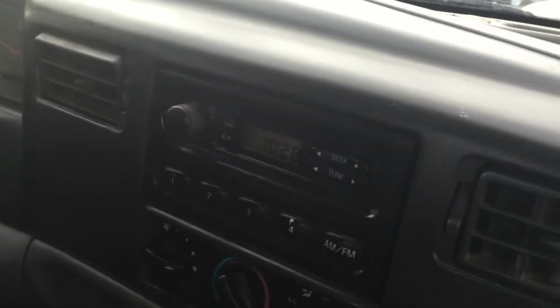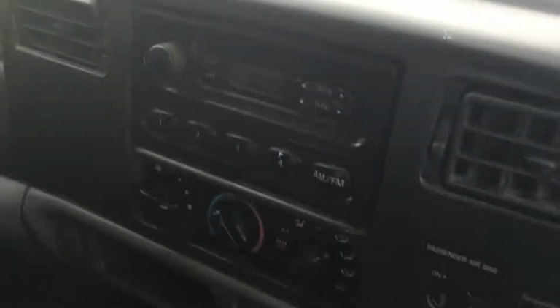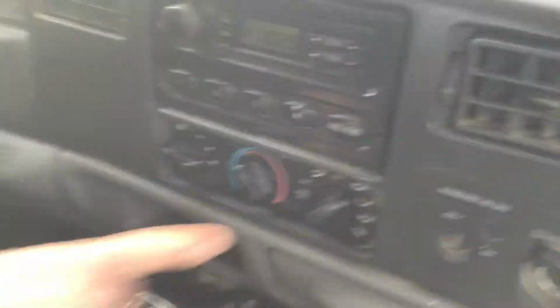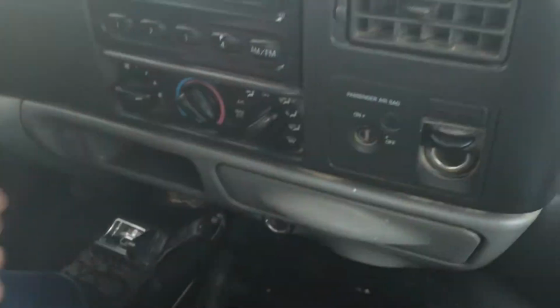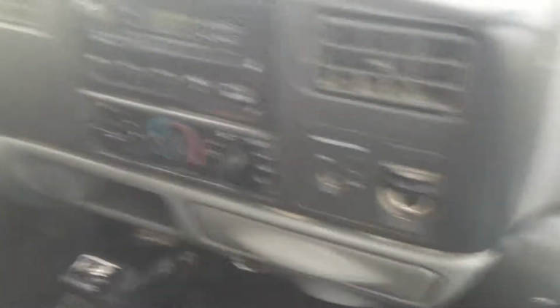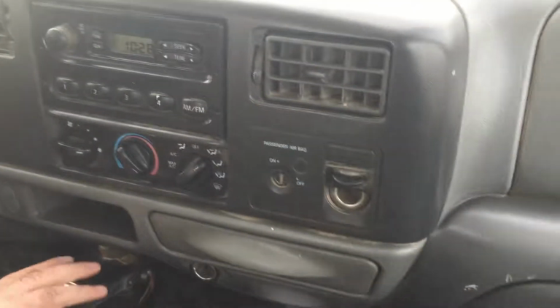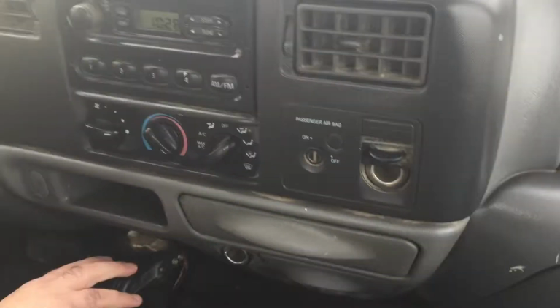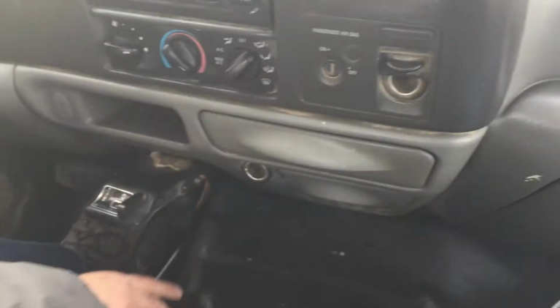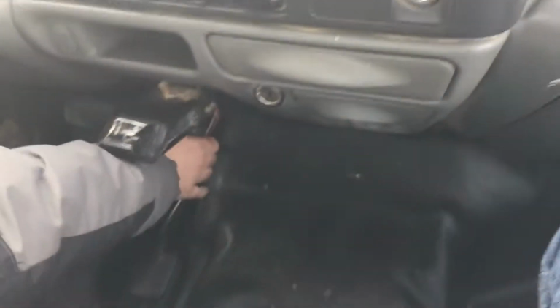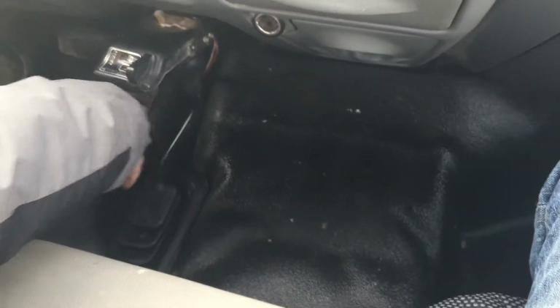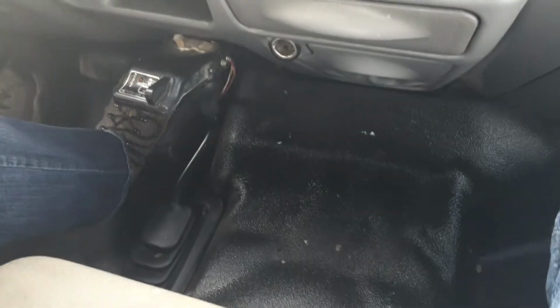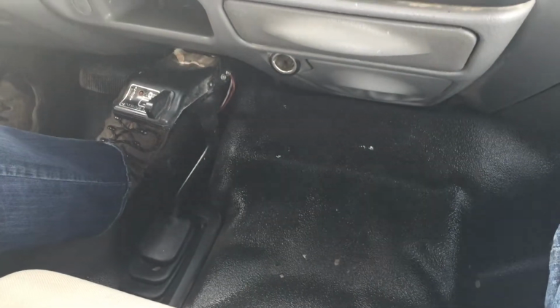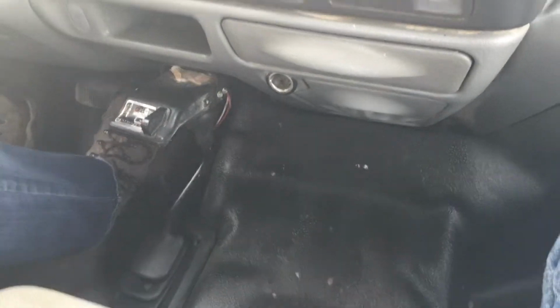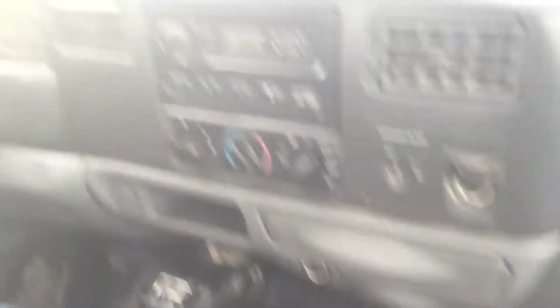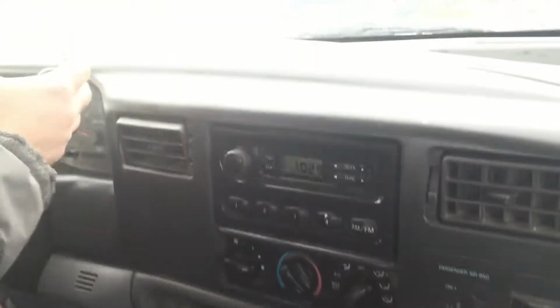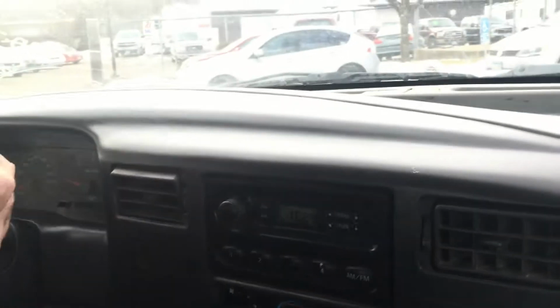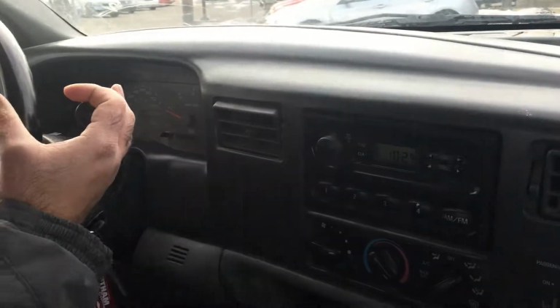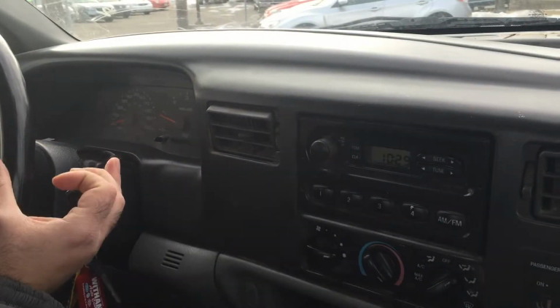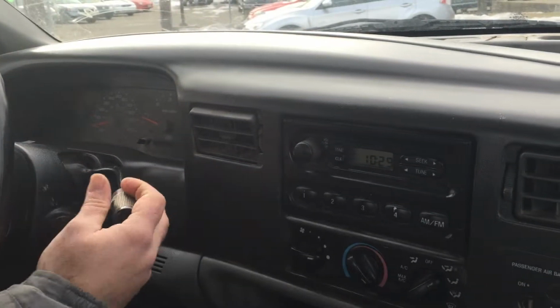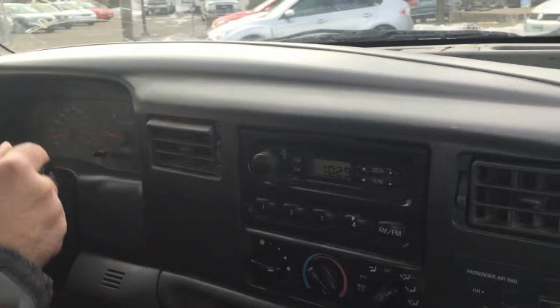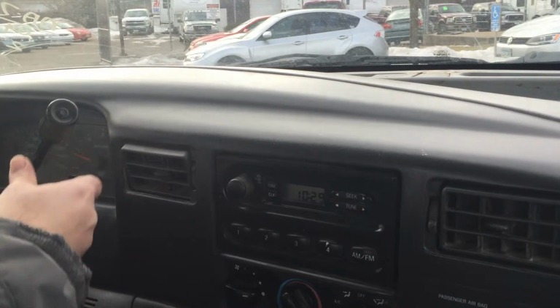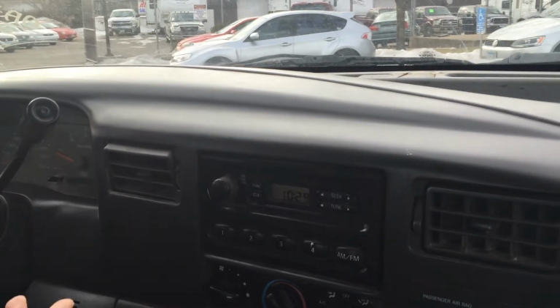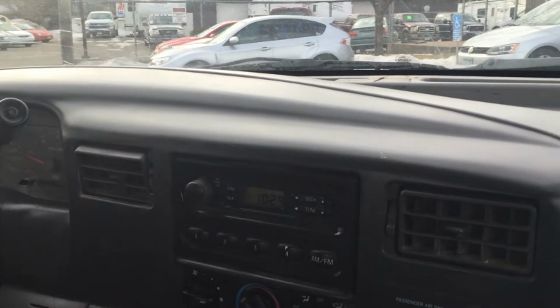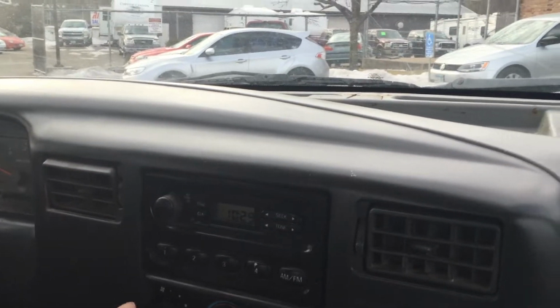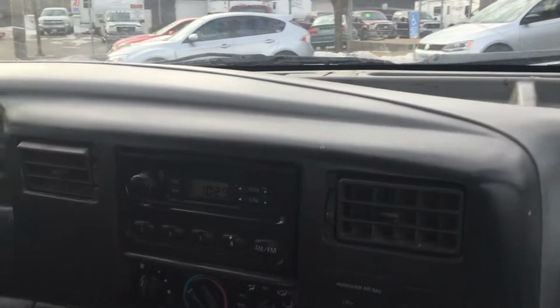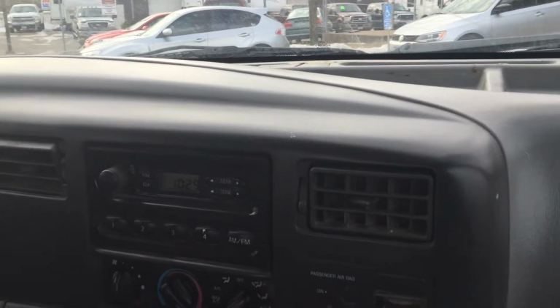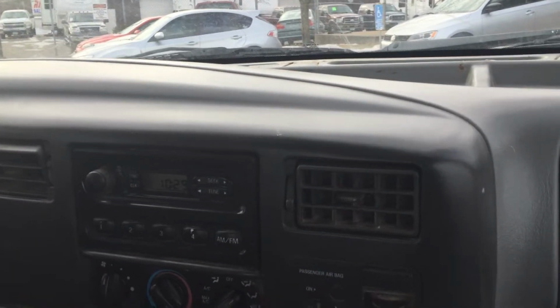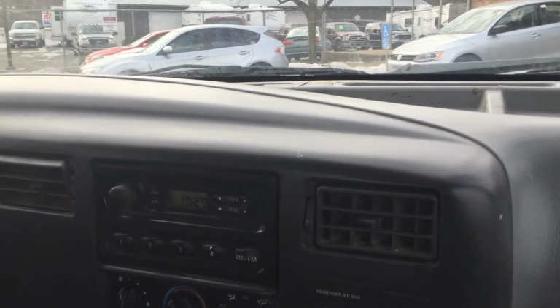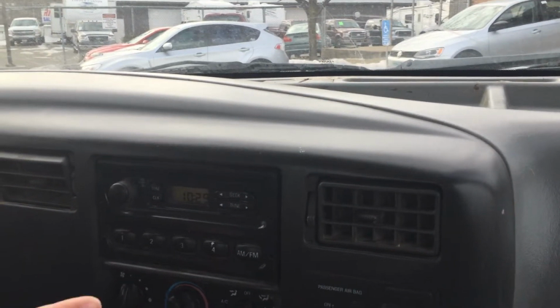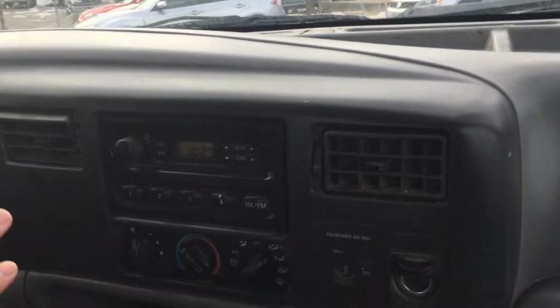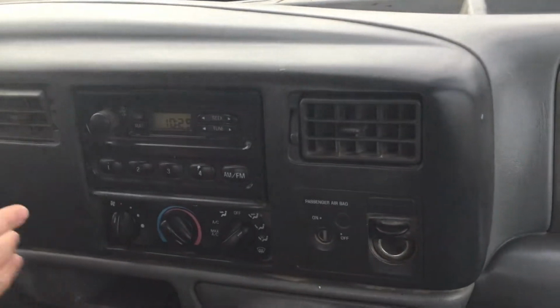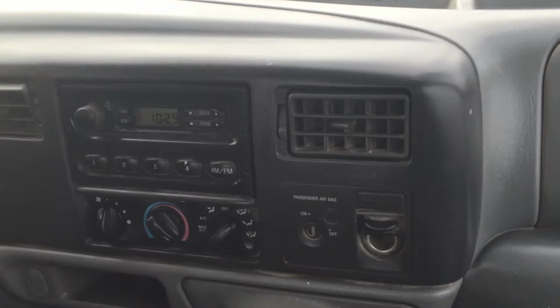The heat works, it's got AC, and a trailer brake controller. The 5.4 four wheel drive motor shift is on the floor with overdrive. The transmission goes from gear to gear without any delays. It doesn't have any exhaust leak — these things are known for exhaust leaks. Again, mechanically this truck is 100%.